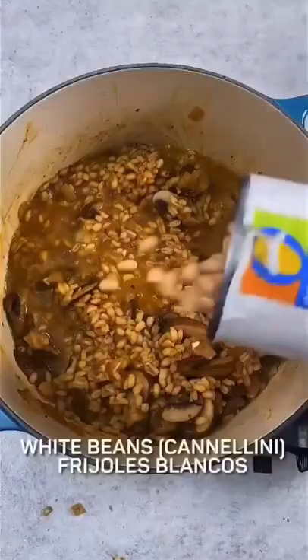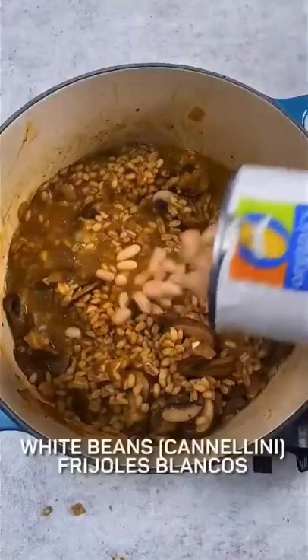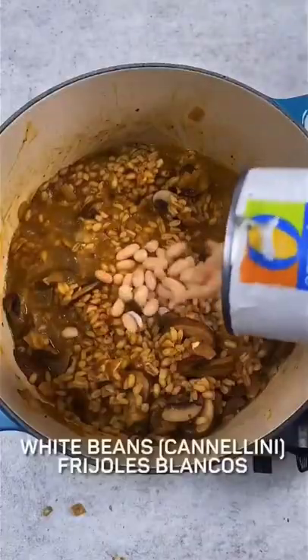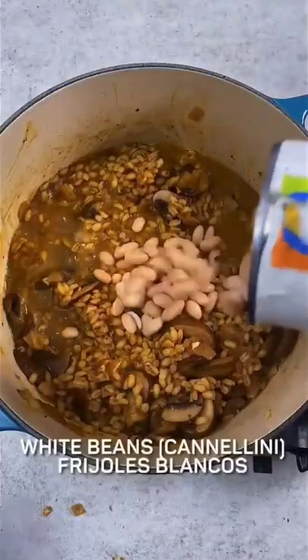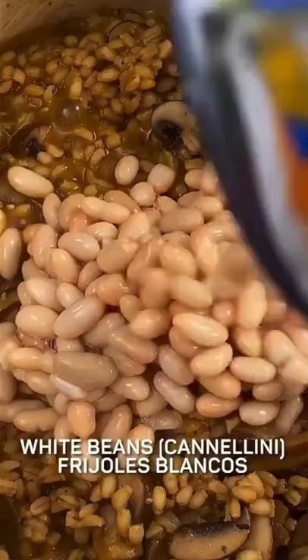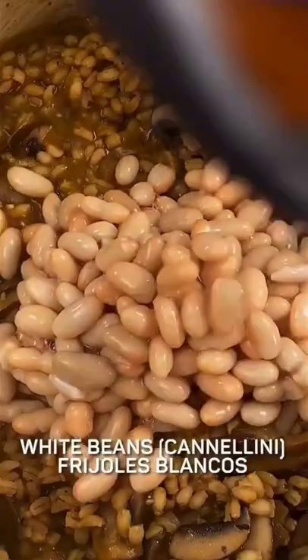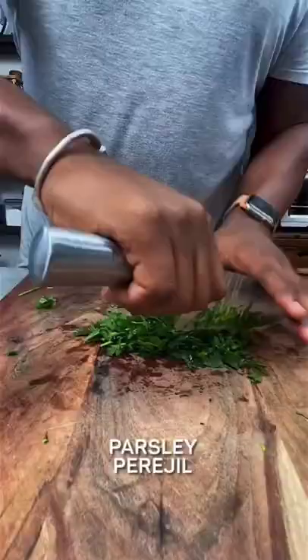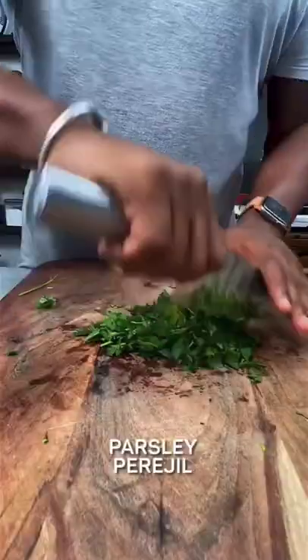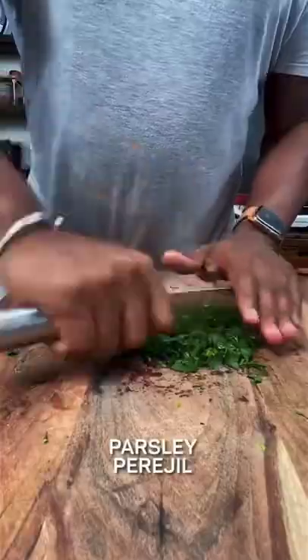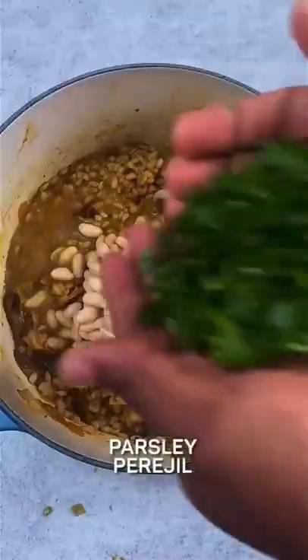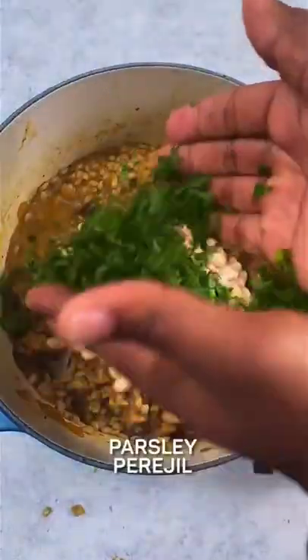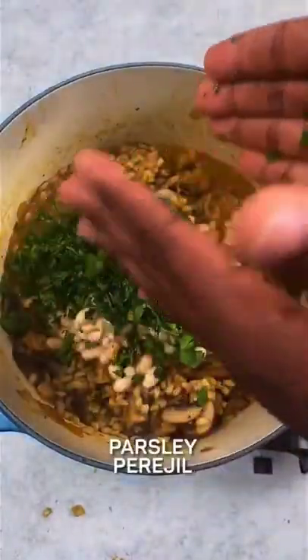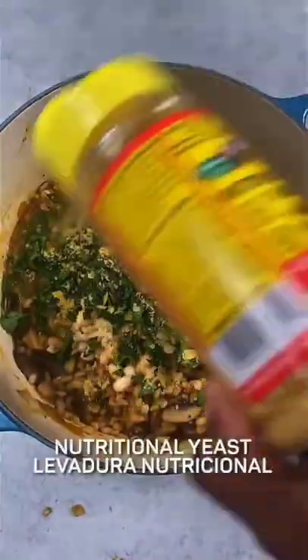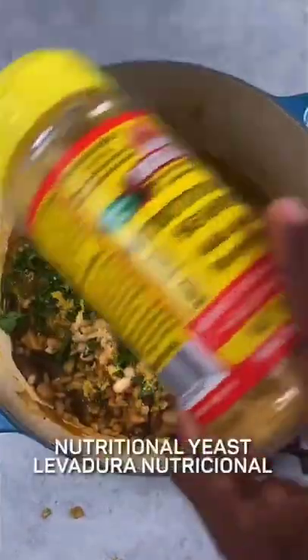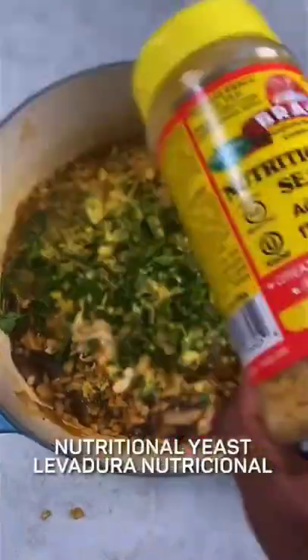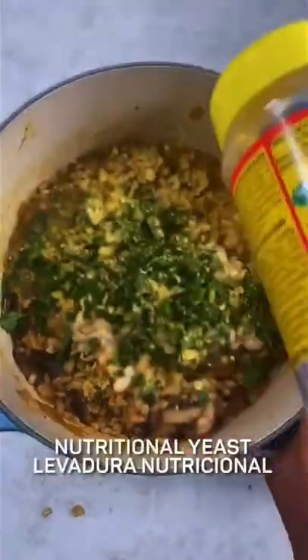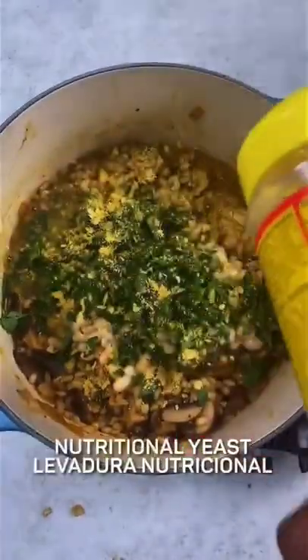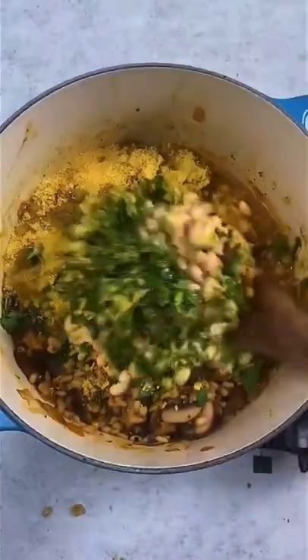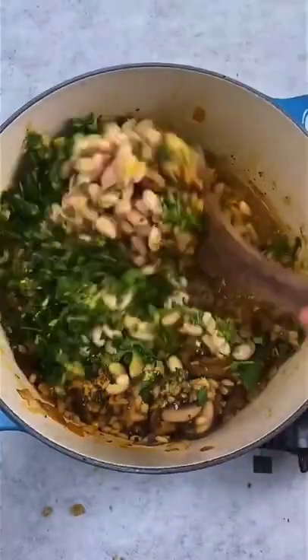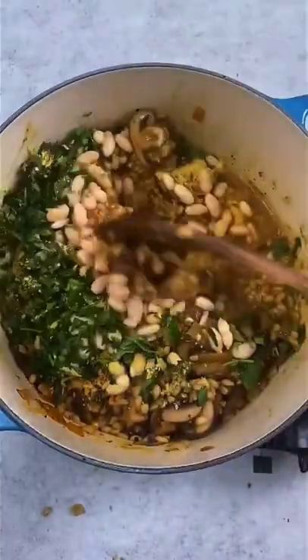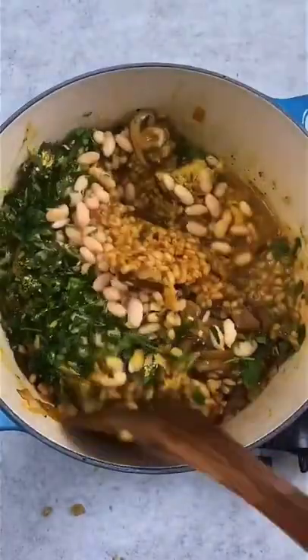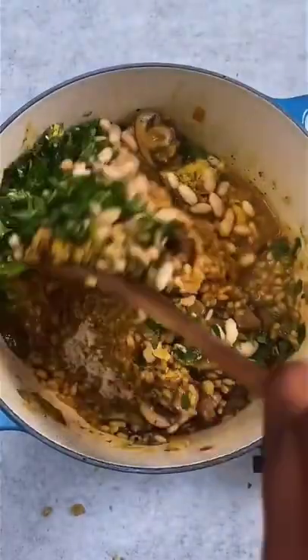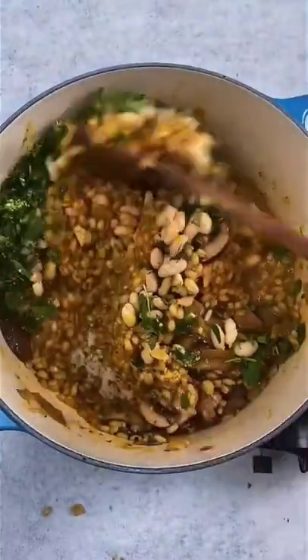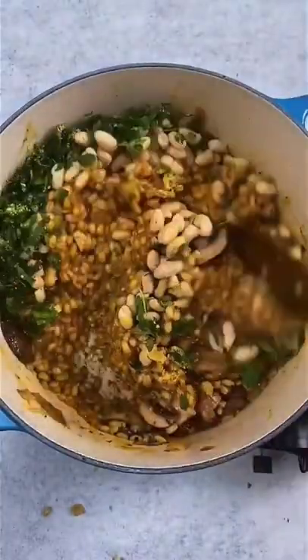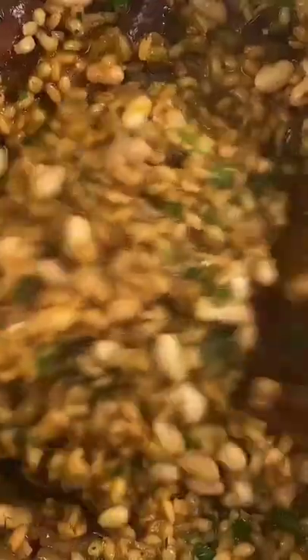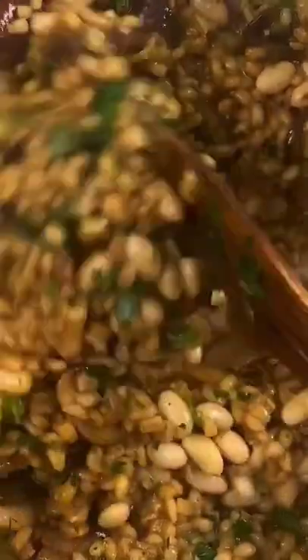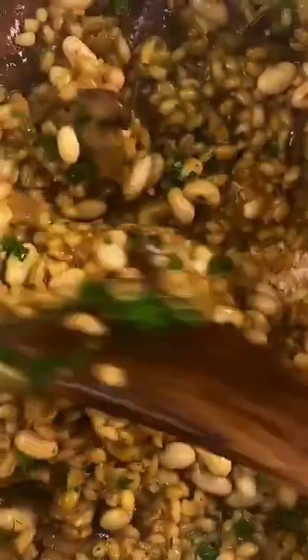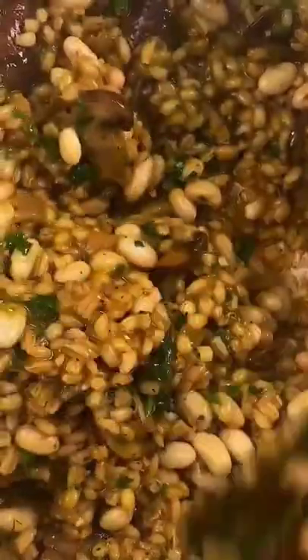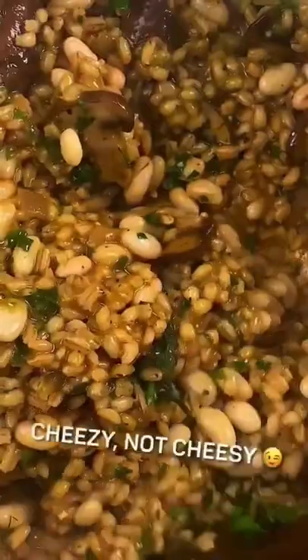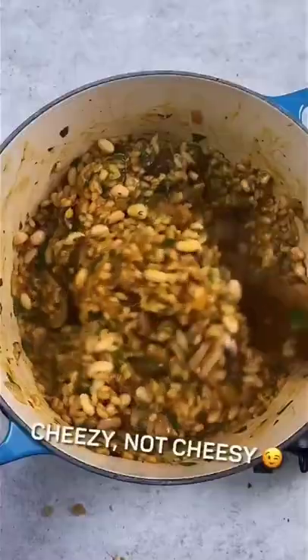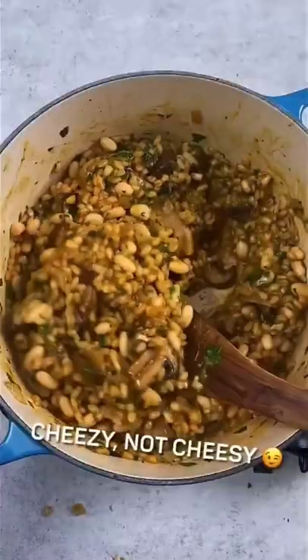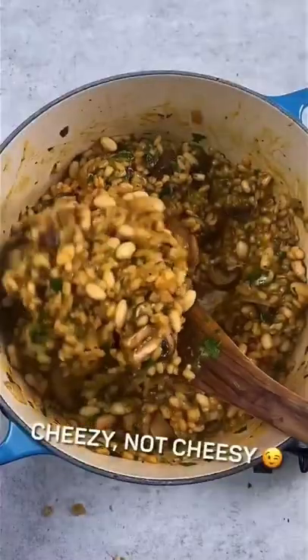Add canned white beans to boost the protein and make it creamy. Parsley for flavor and color. And nutritional yeast to make it cheesy — cheesy with a Z.